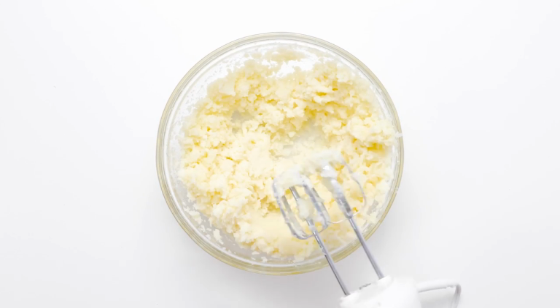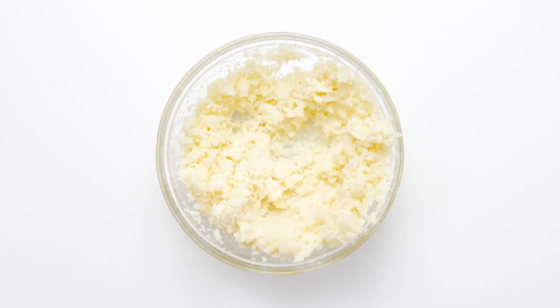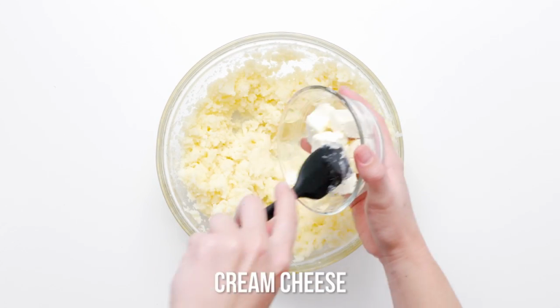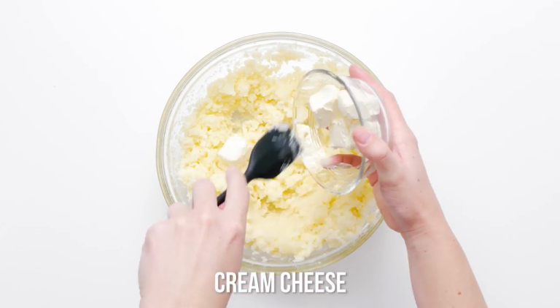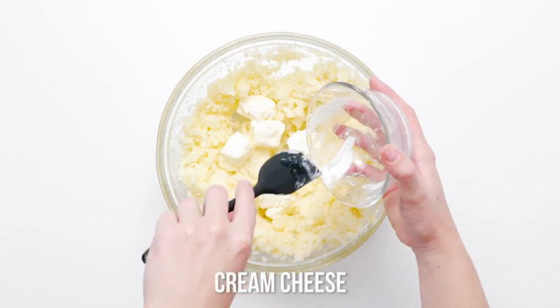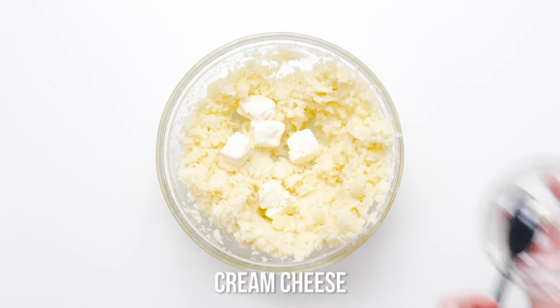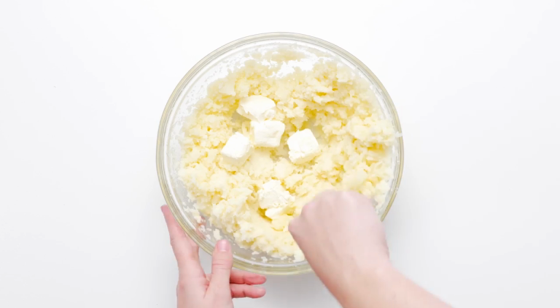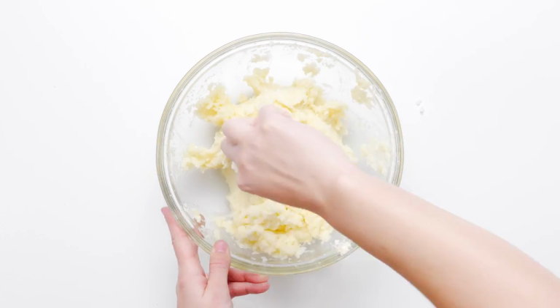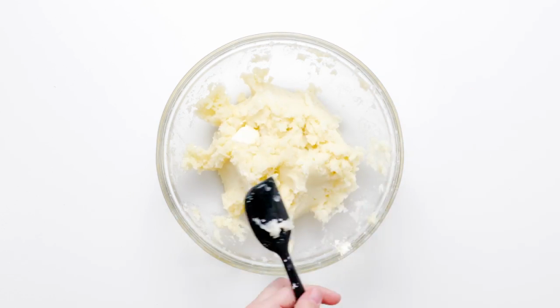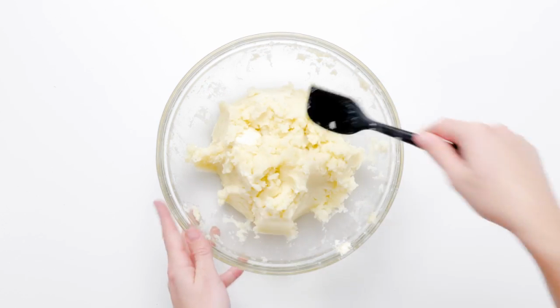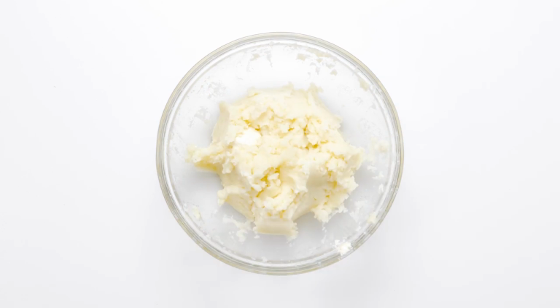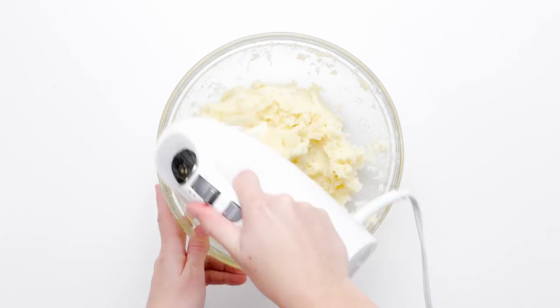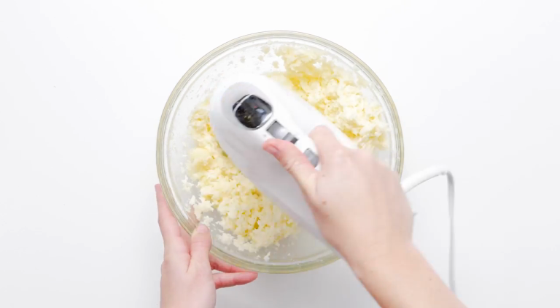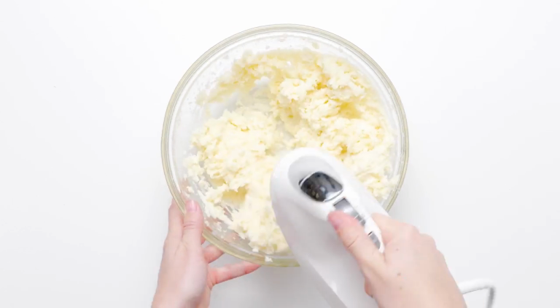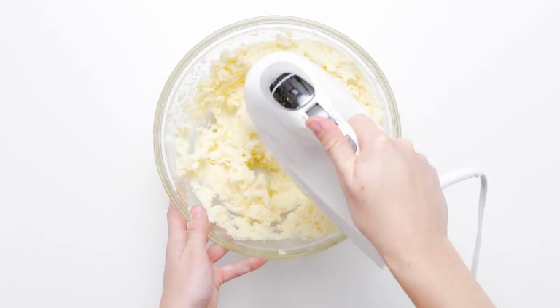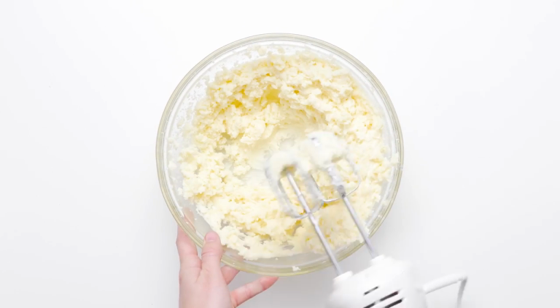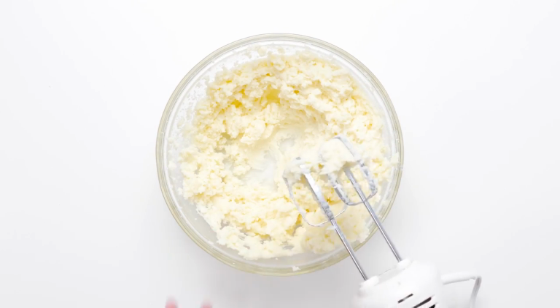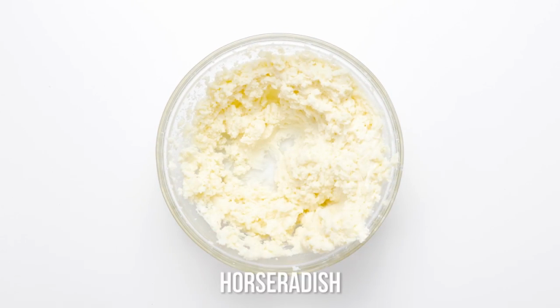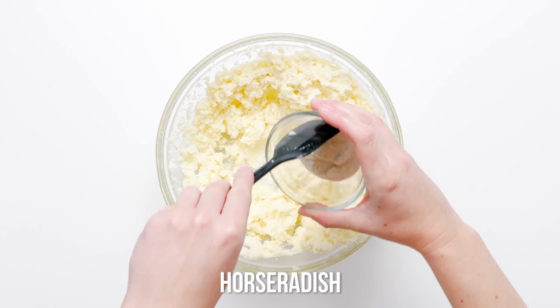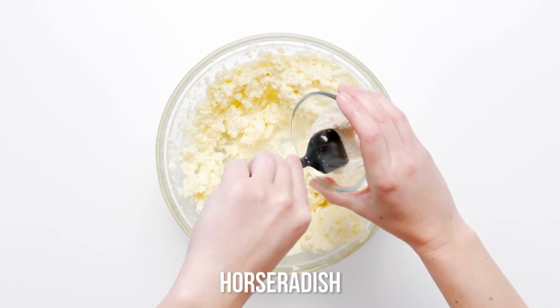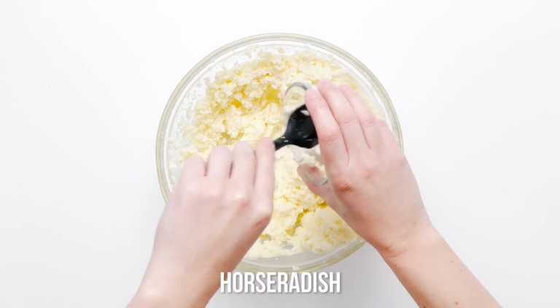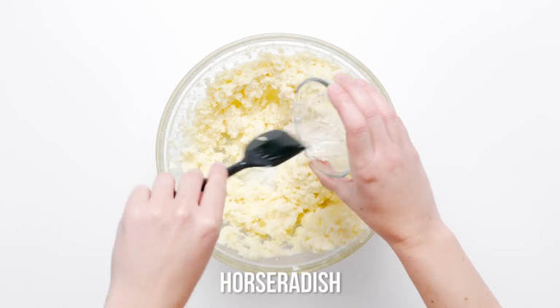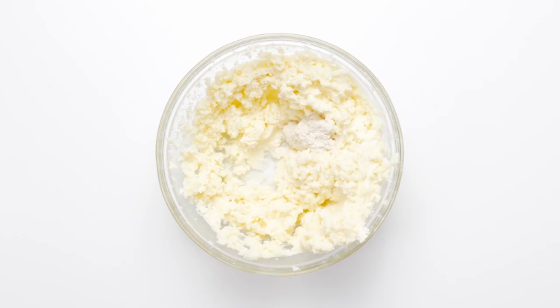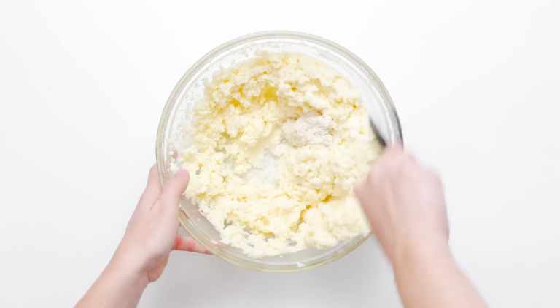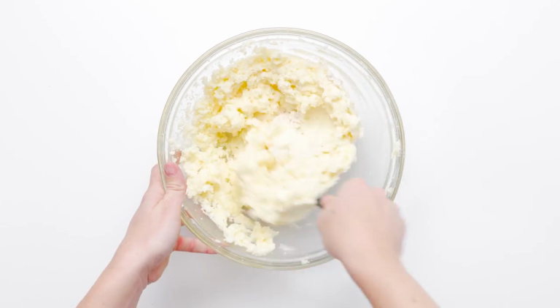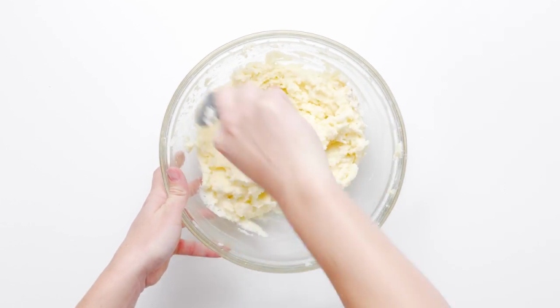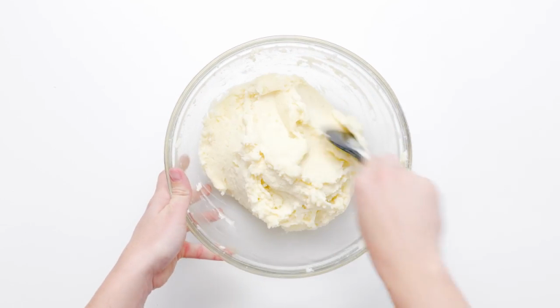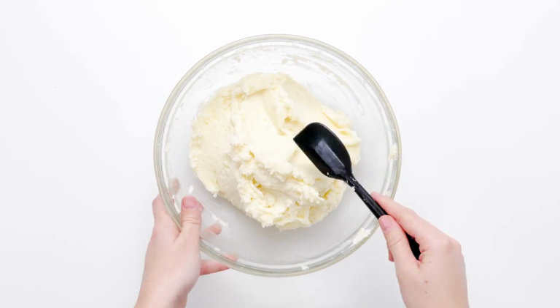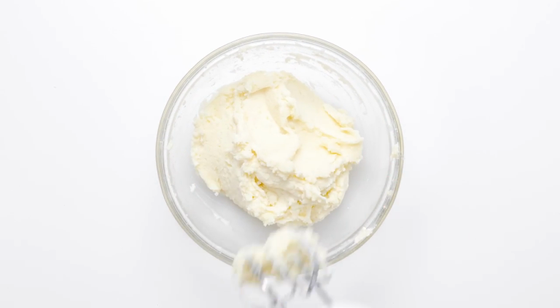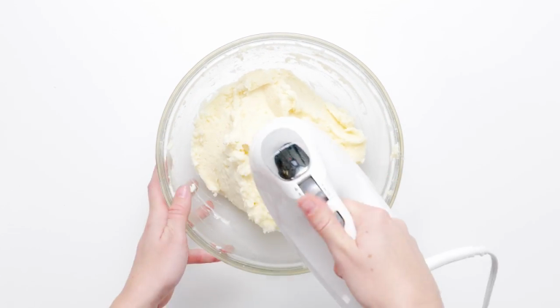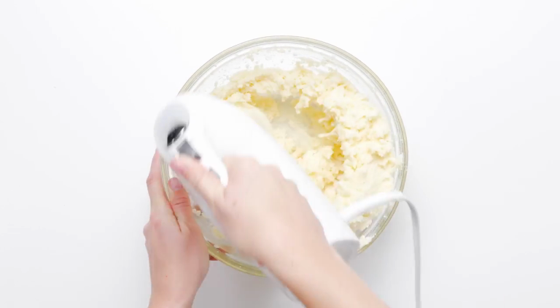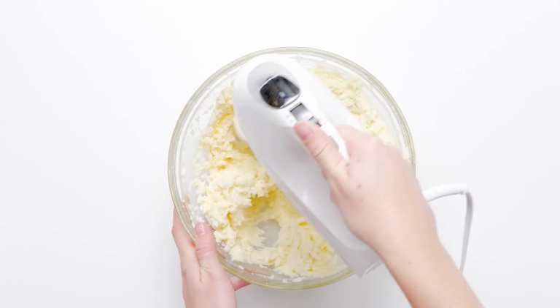Gradually add the softened chunks of cream cheese into the potatoes and continue to beat the potatoes. Whip in the prepared horseradish and cream last, then continue to beat with the hand mixer until the potatoes are light and fluffy.